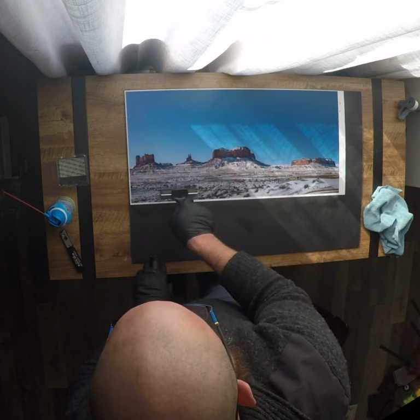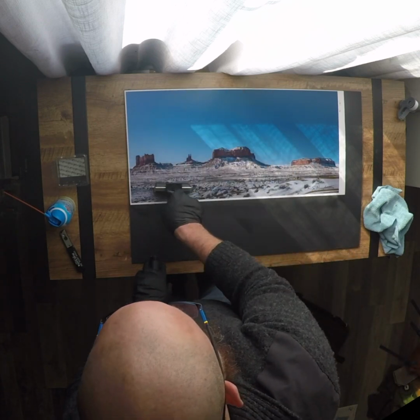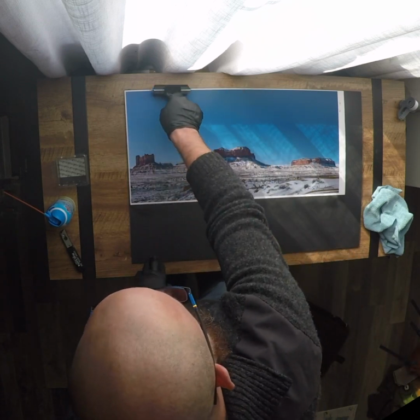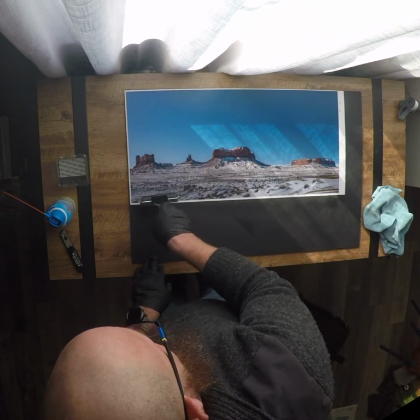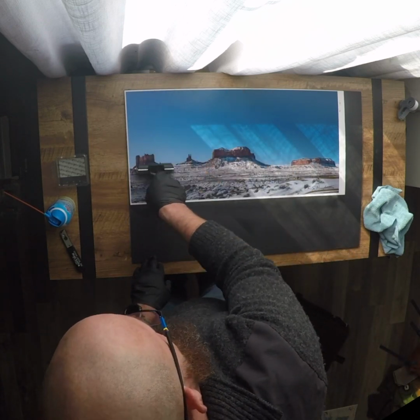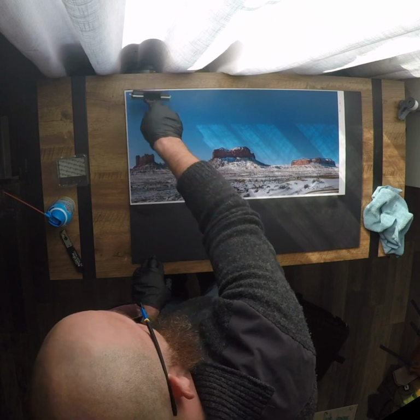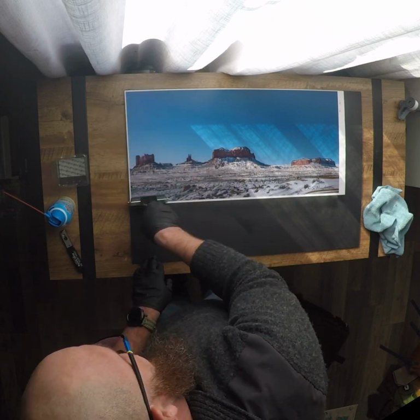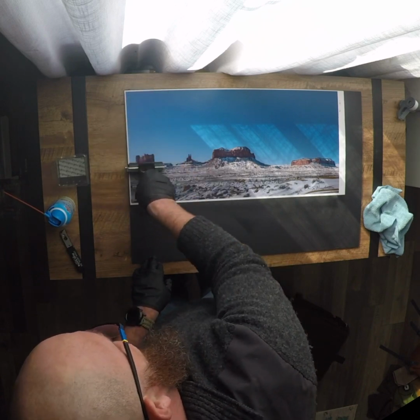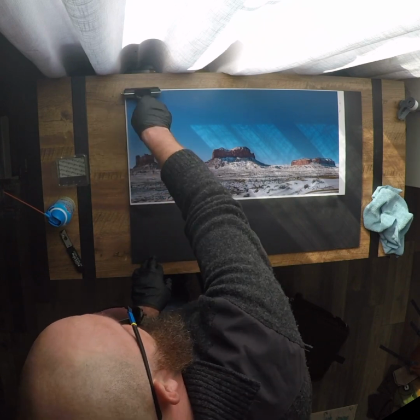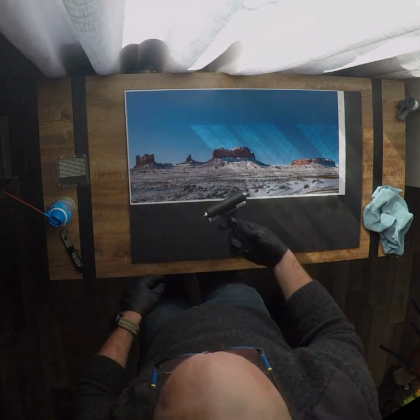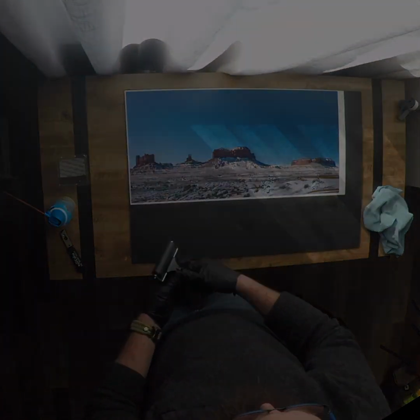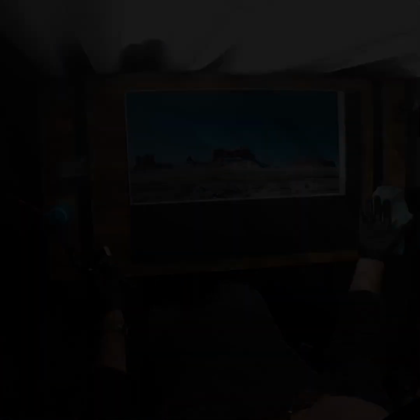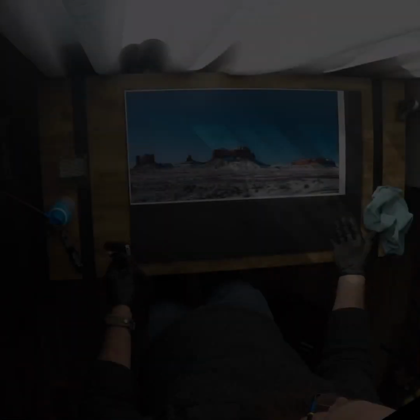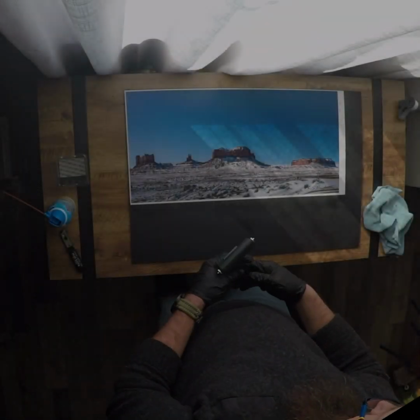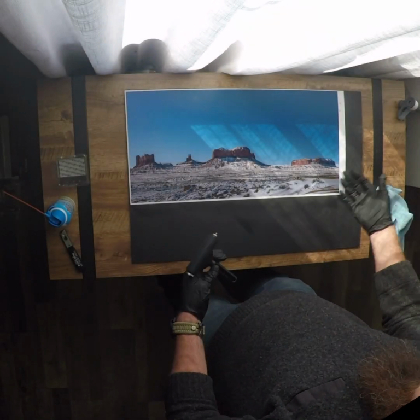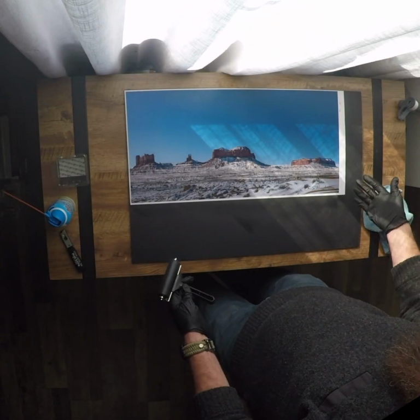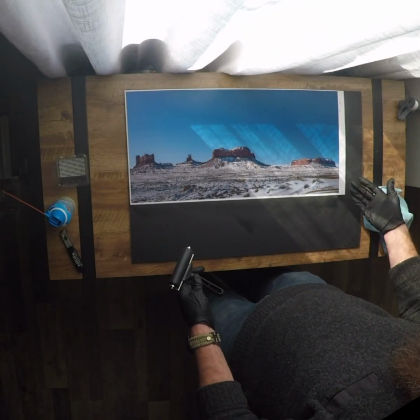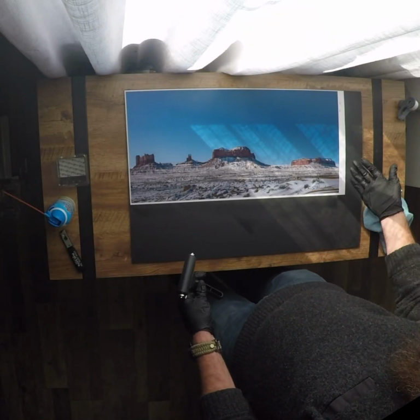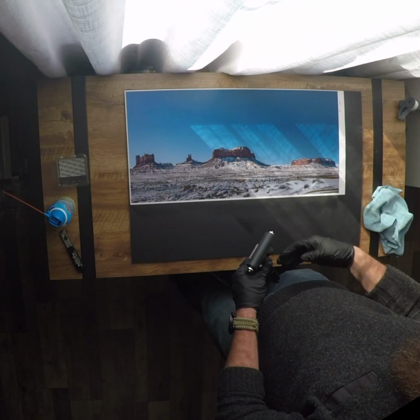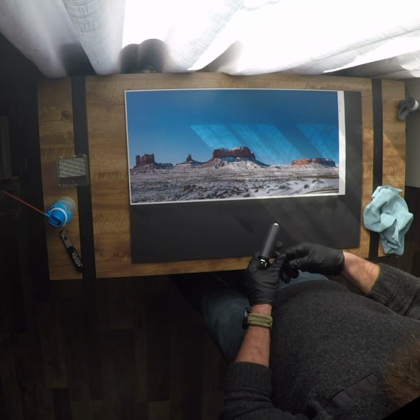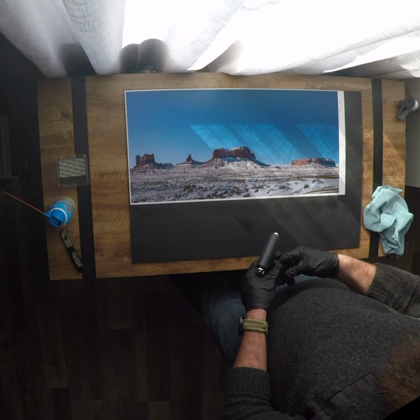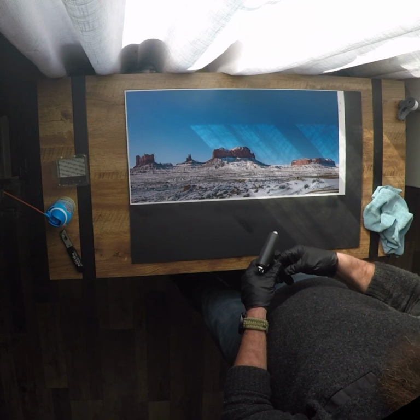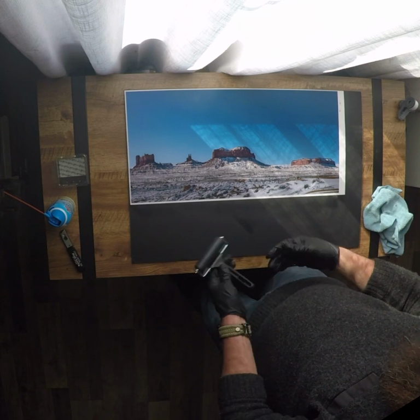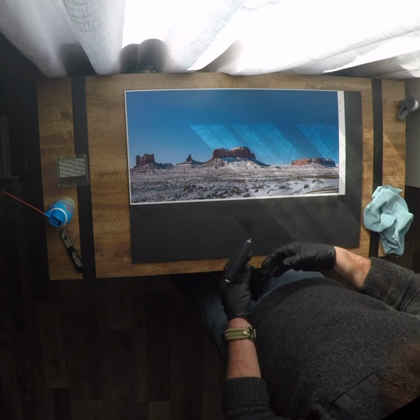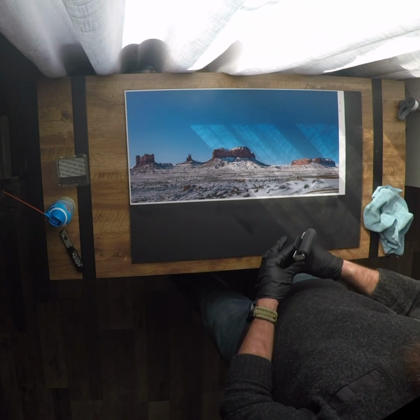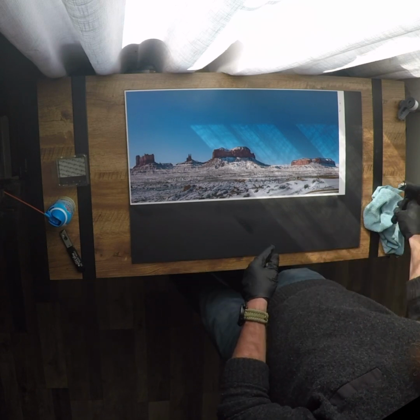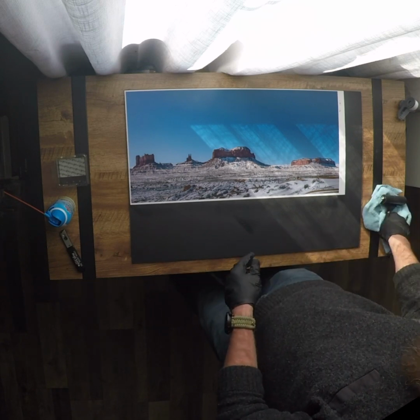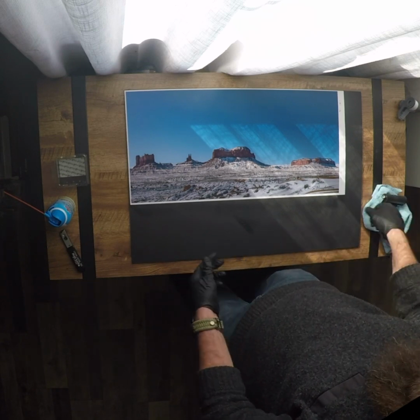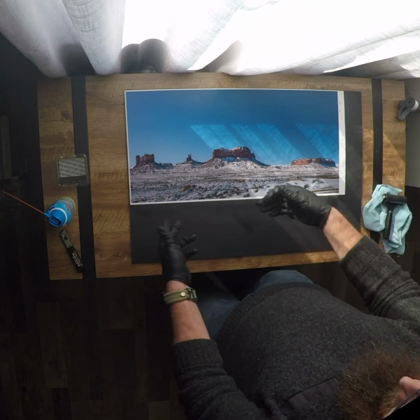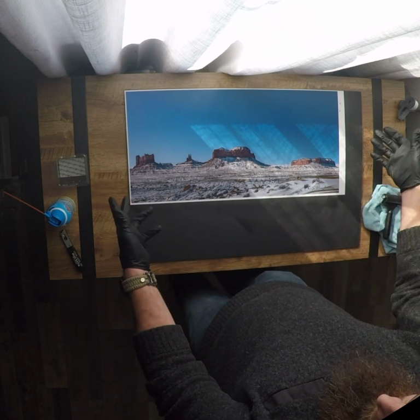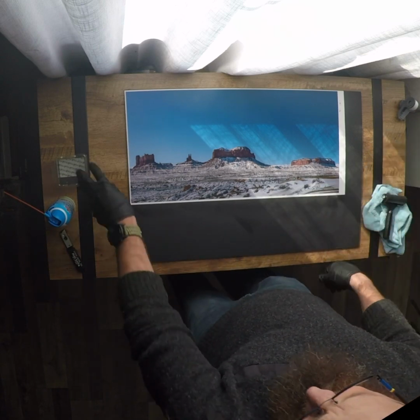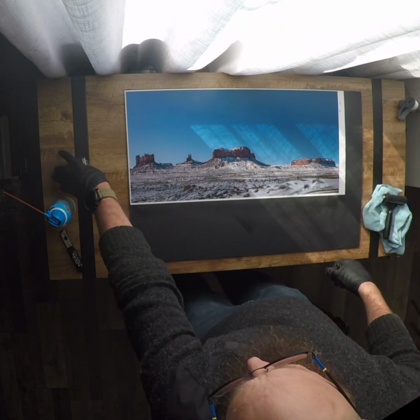You can do it without the roller, but the roller is cheap and I find it really handy. And there you go. Got to give it a couple minutes to finish setting up. Once it is set up, you just go along and cut the edges.